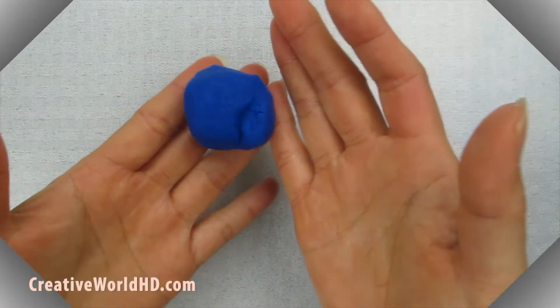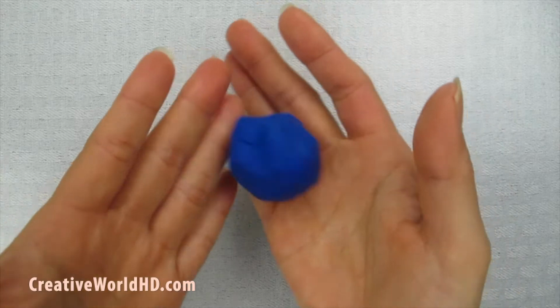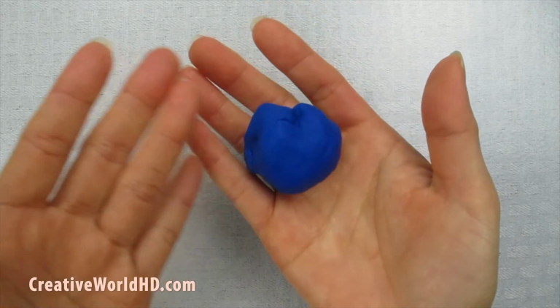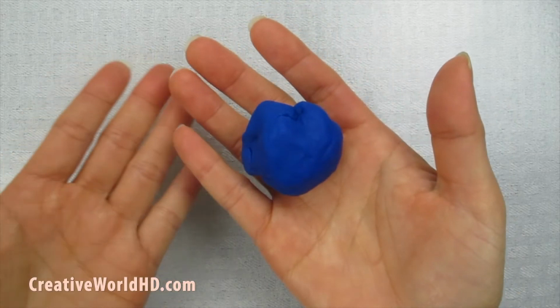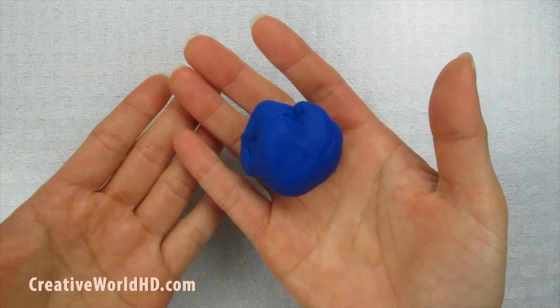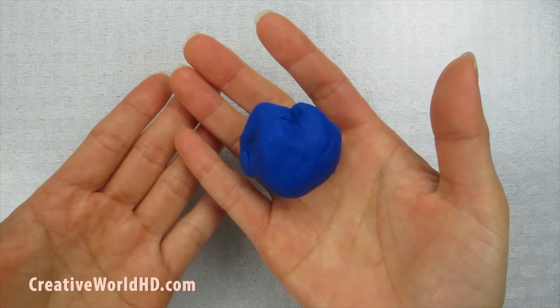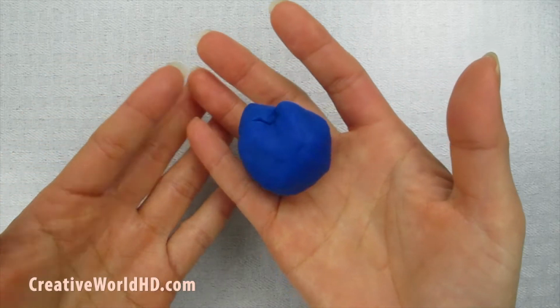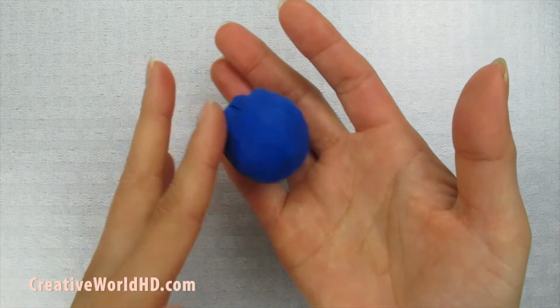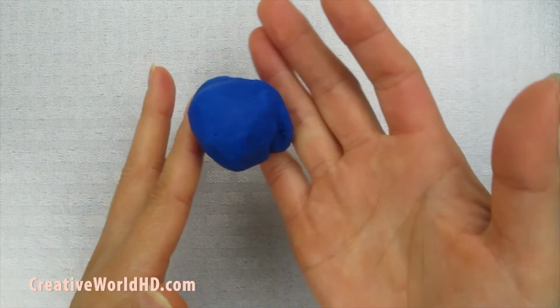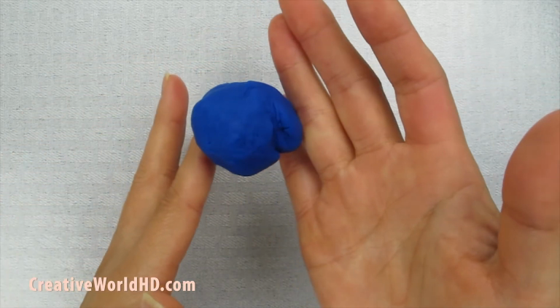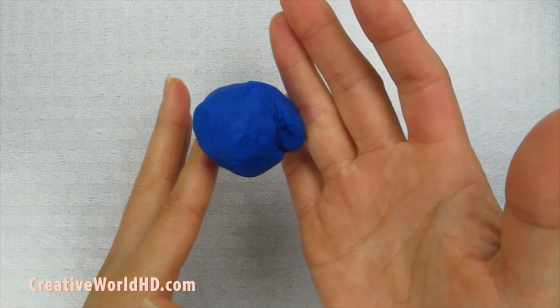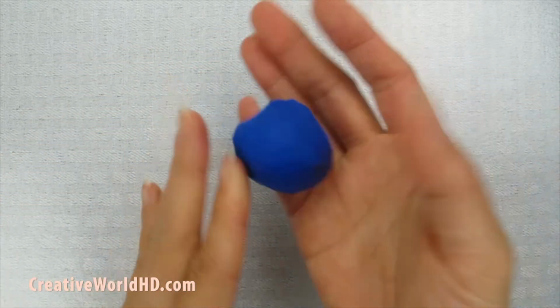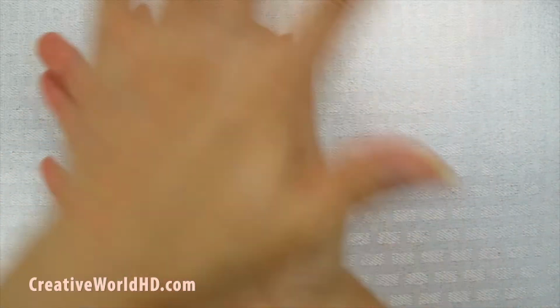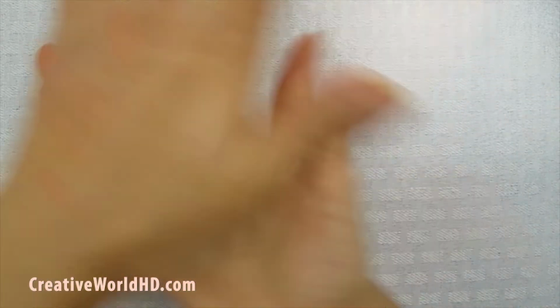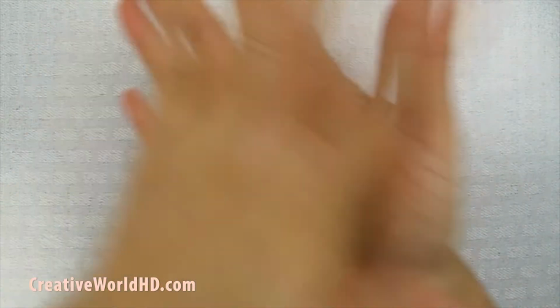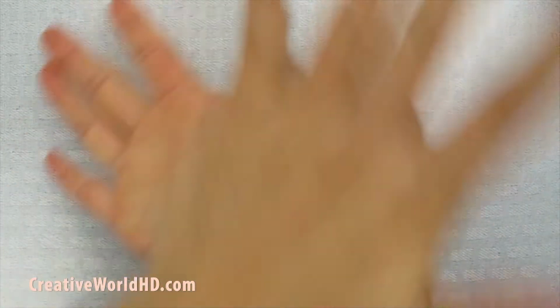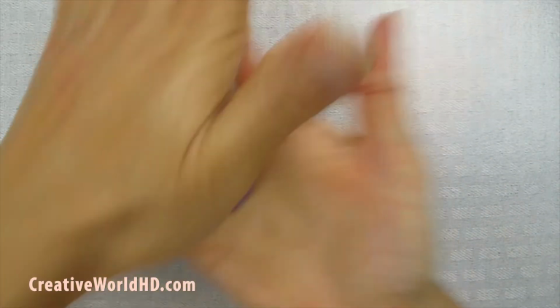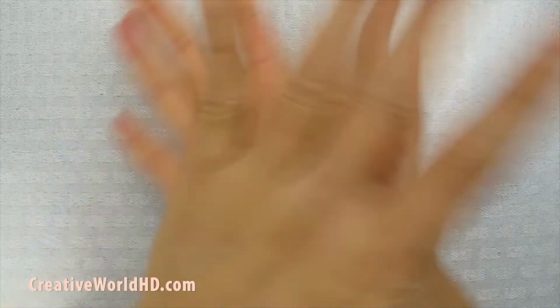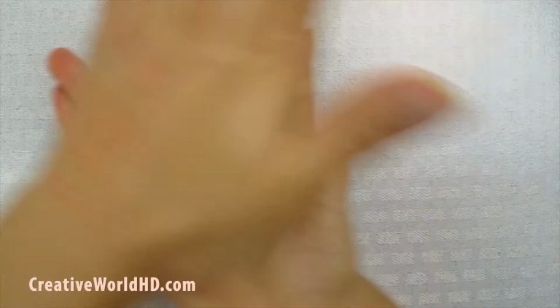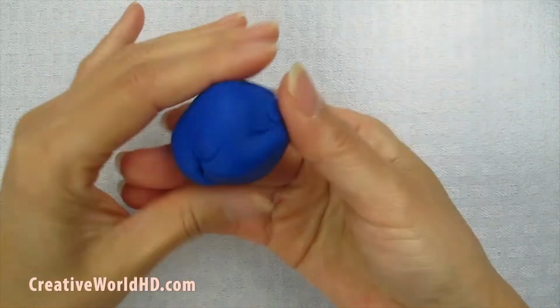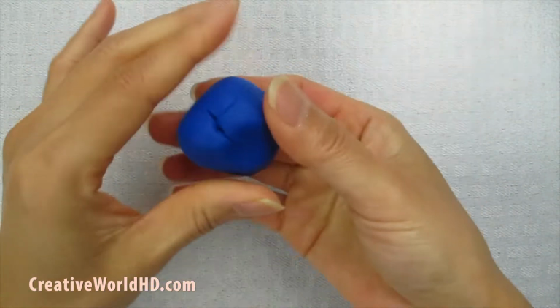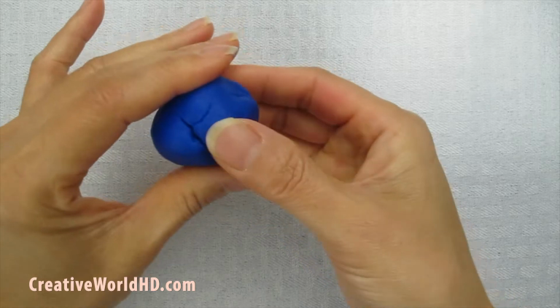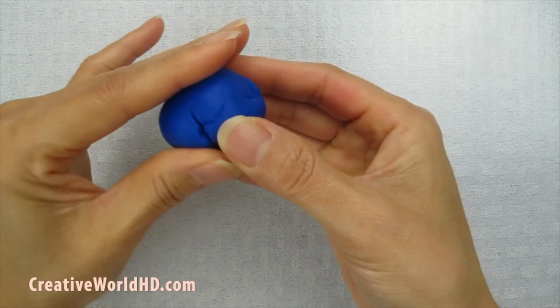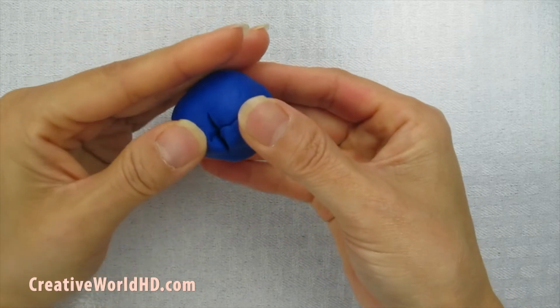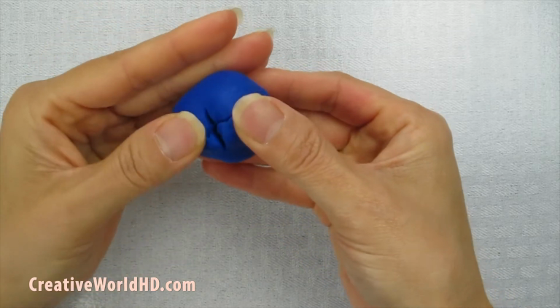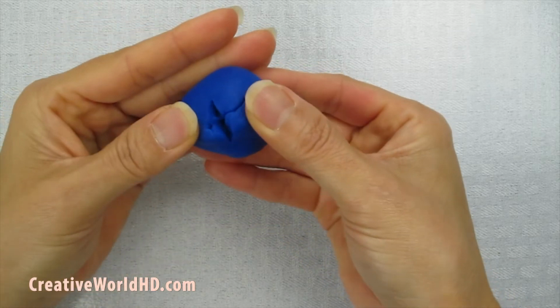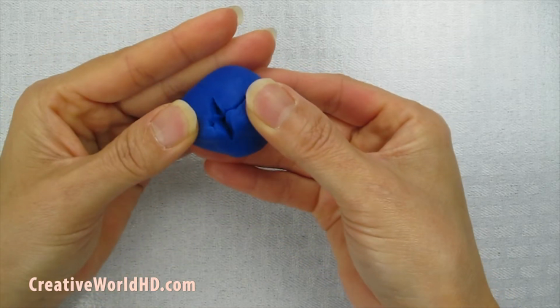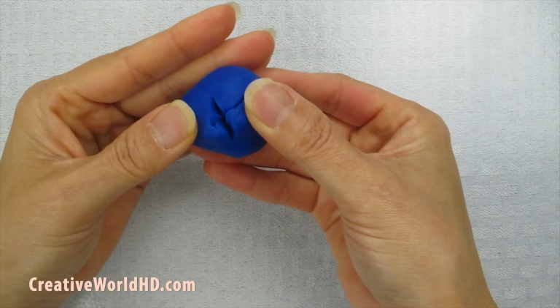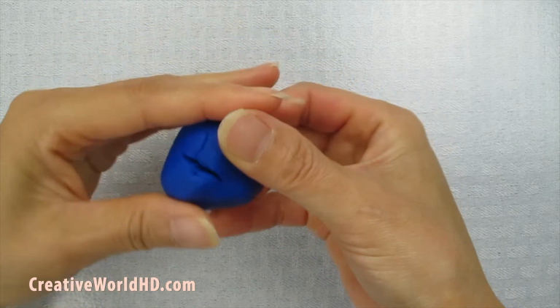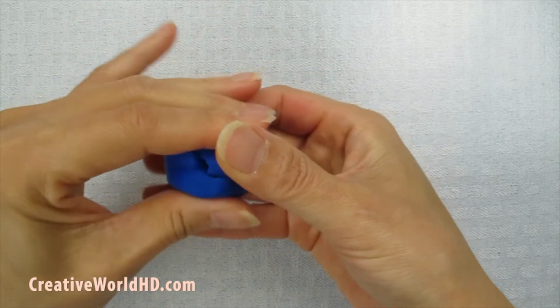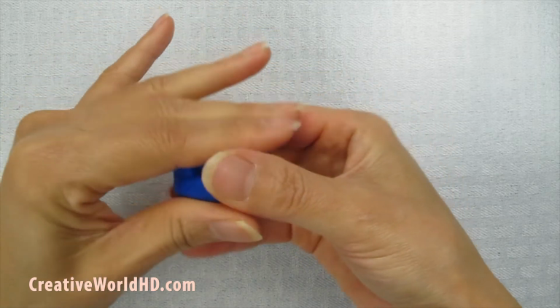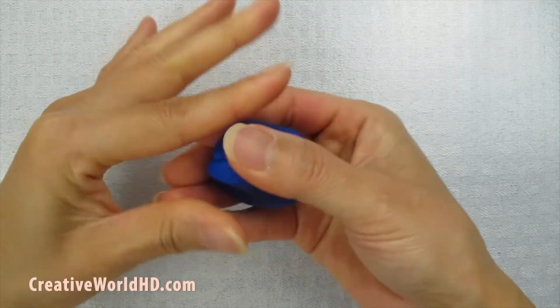First, we're going to use playdough for the mold. You can make it in any size you like, so just make it look like a doughnut. My playdough is kind of dry so I have cracks on it, but that's okay.